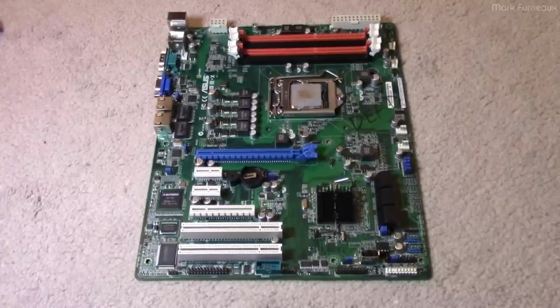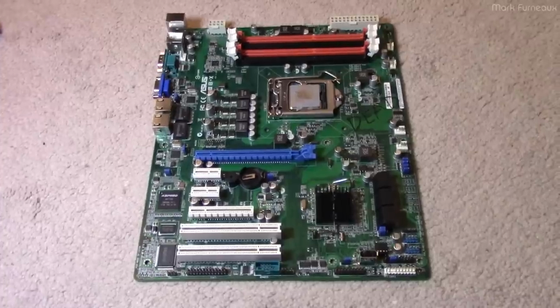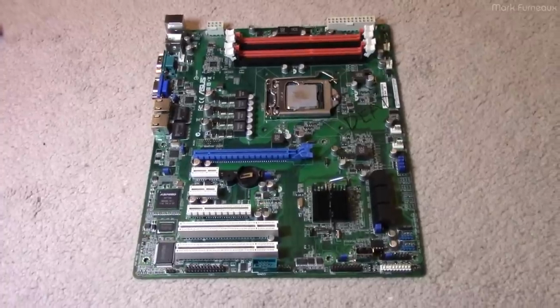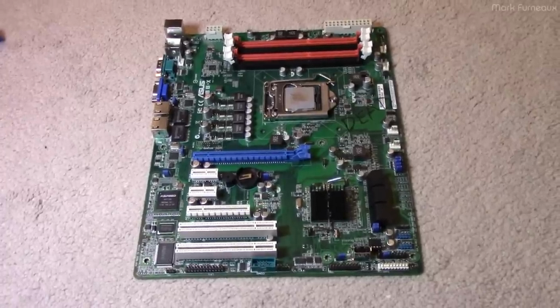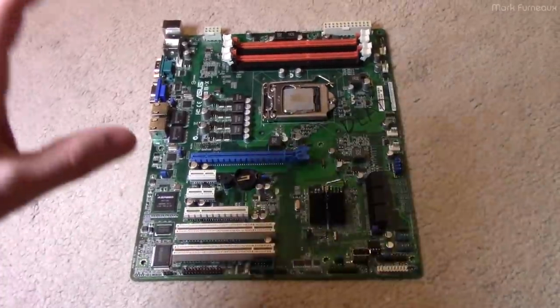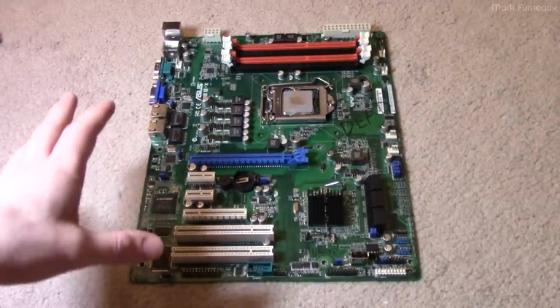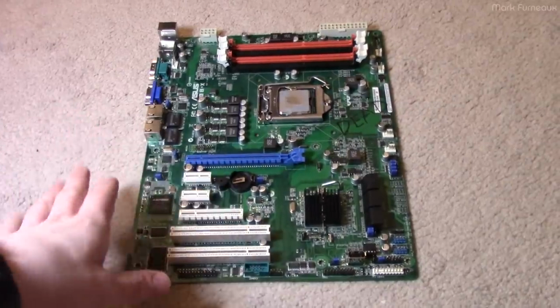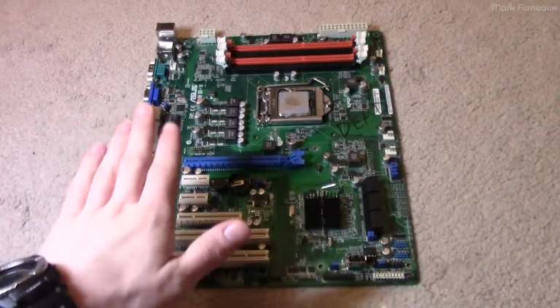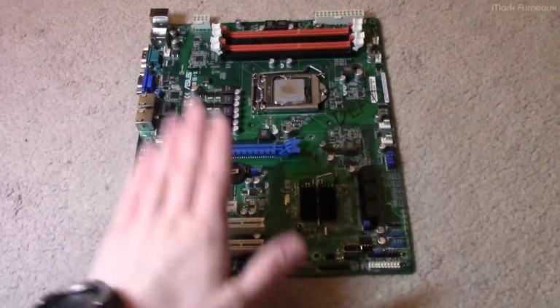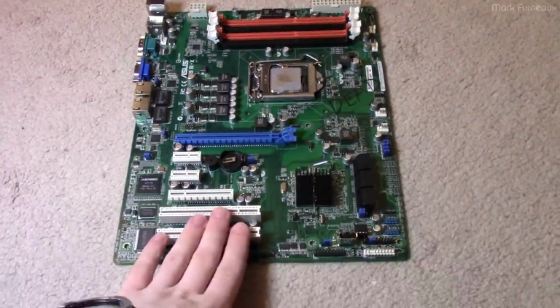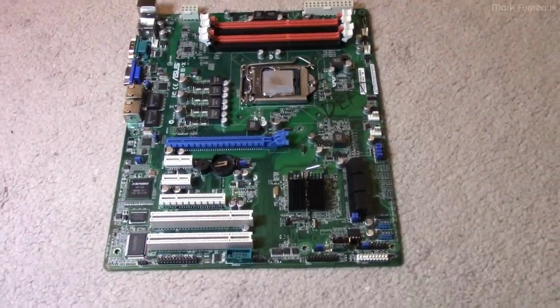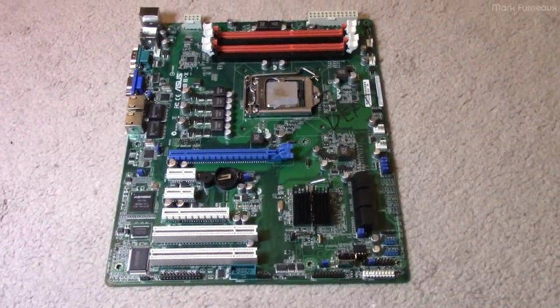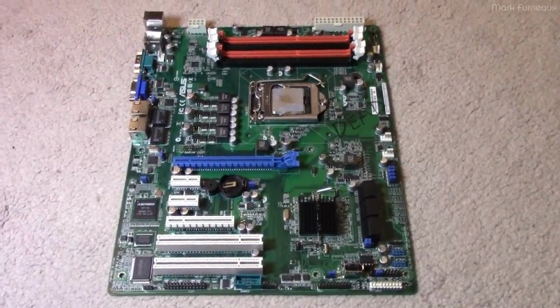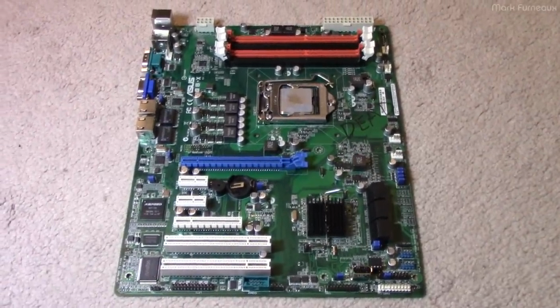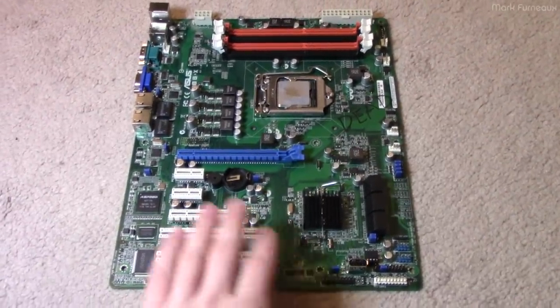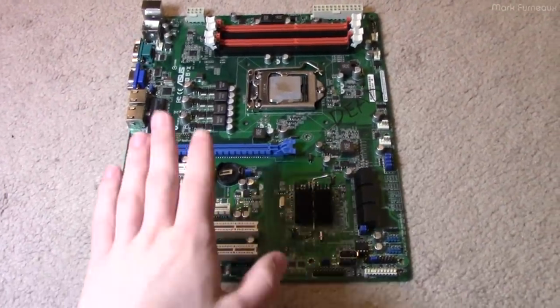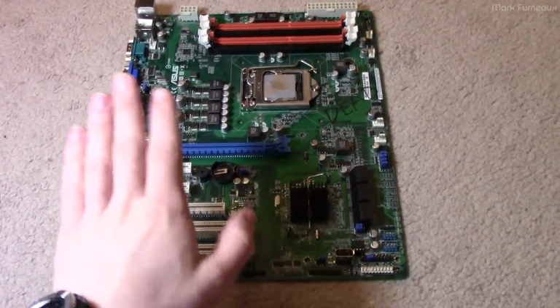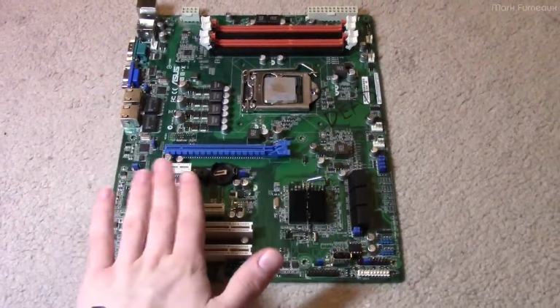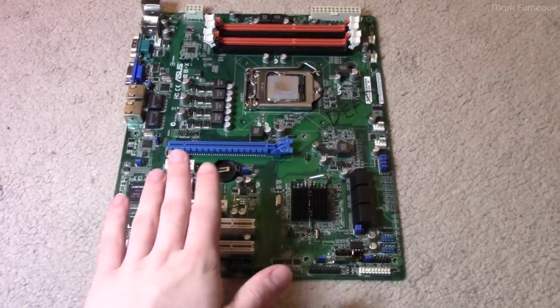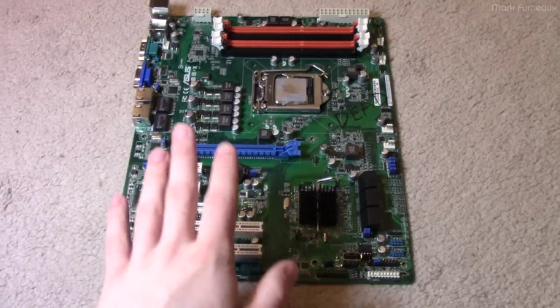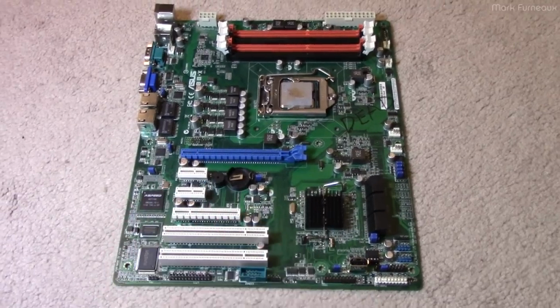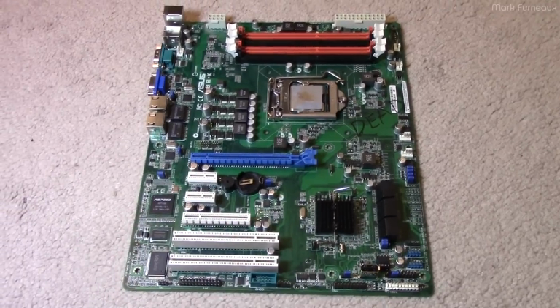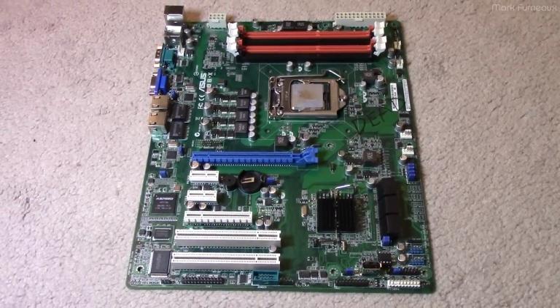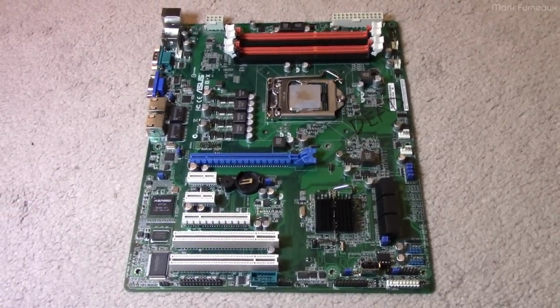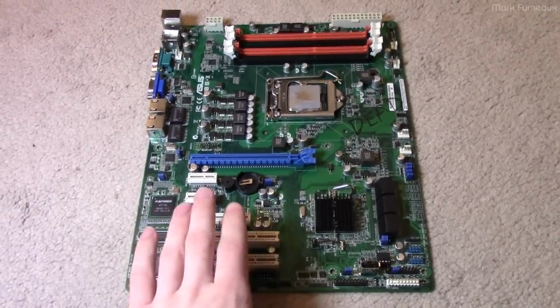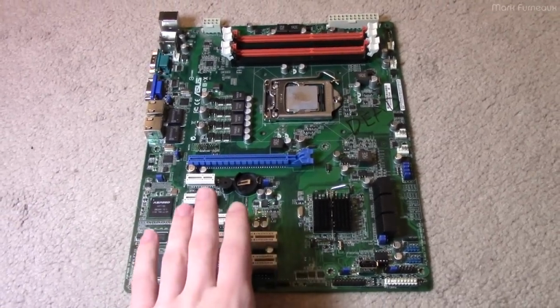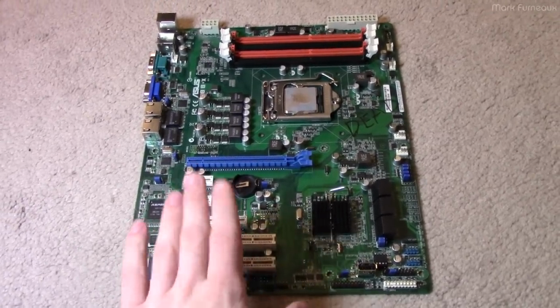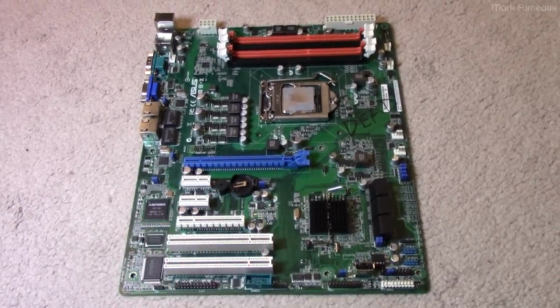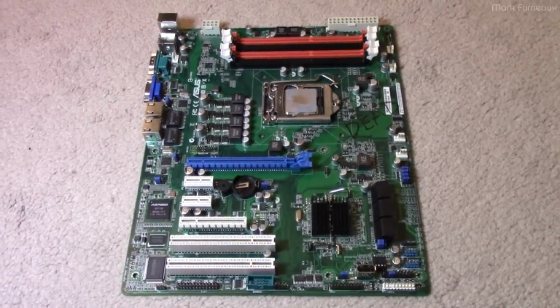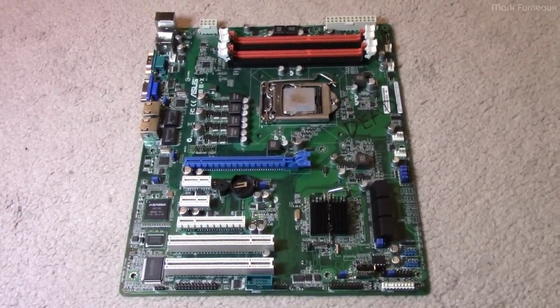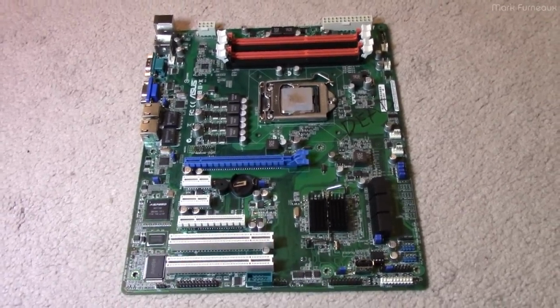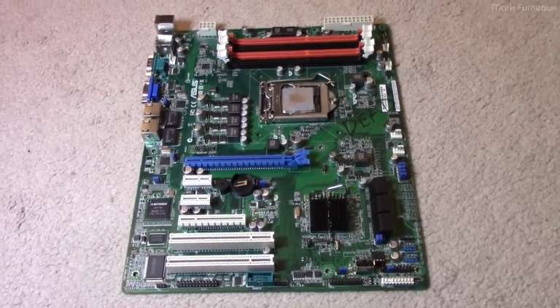Howdy folks! So yes, you've read the title right — computer stuff on my channel again, I know, it's amazing. I've recently come across this dead motherboard and I thought it would be interesting to try and repair it and get it working again.